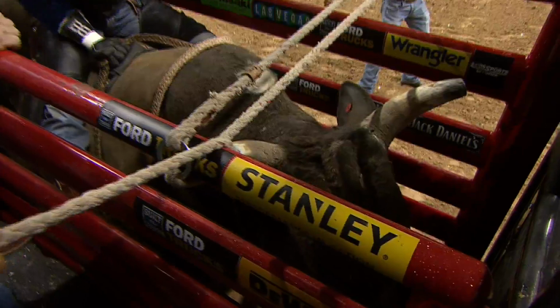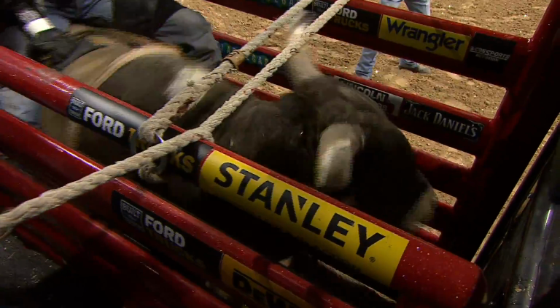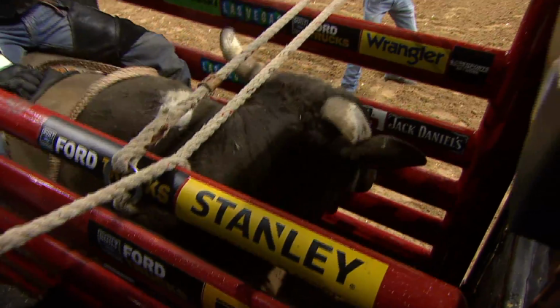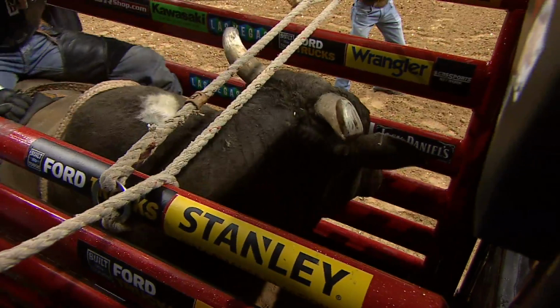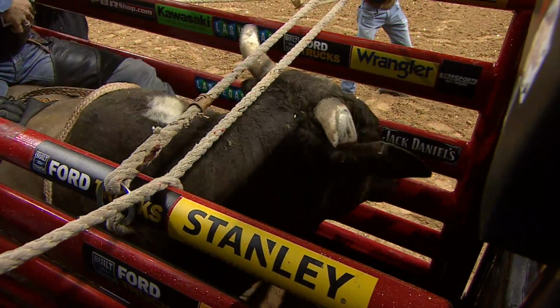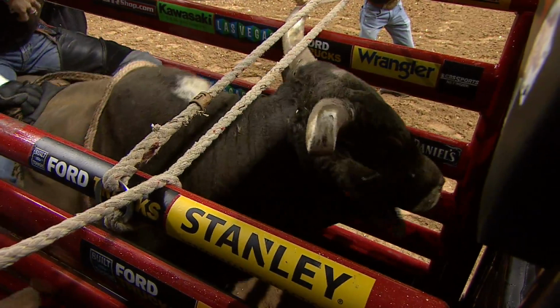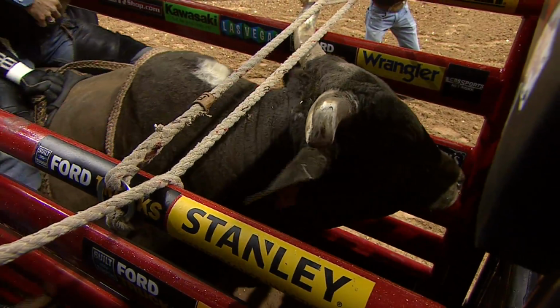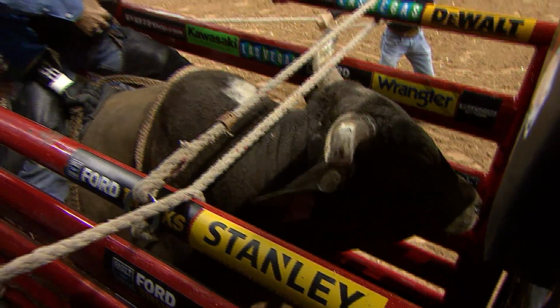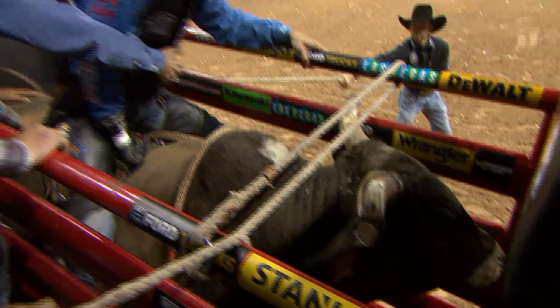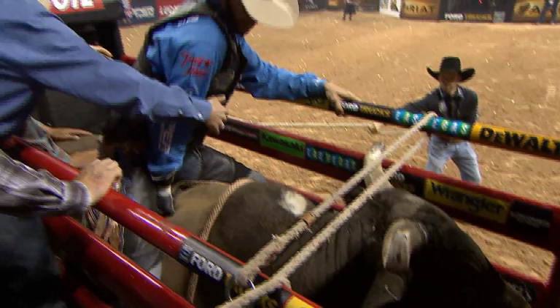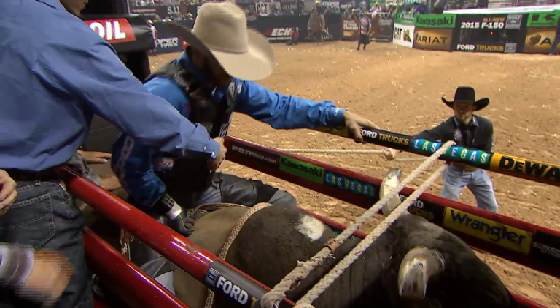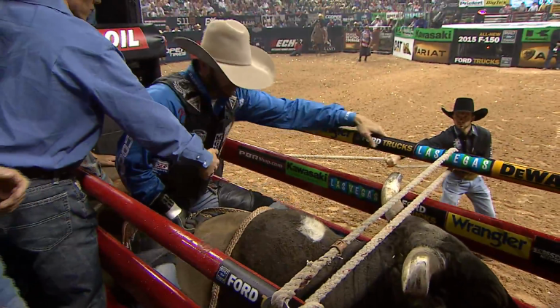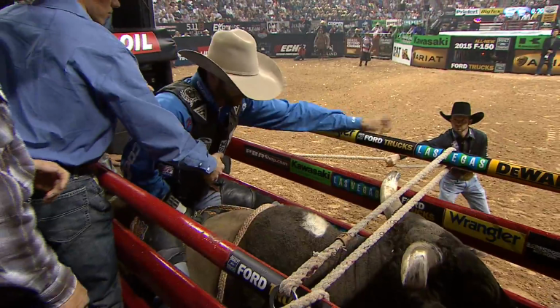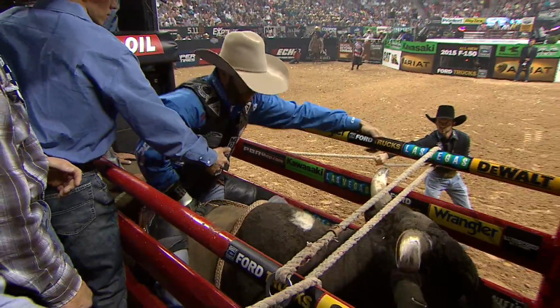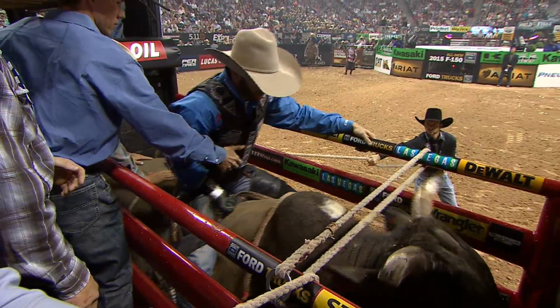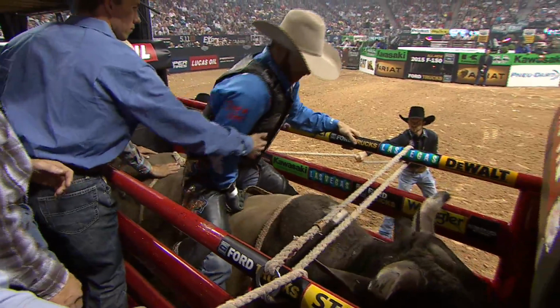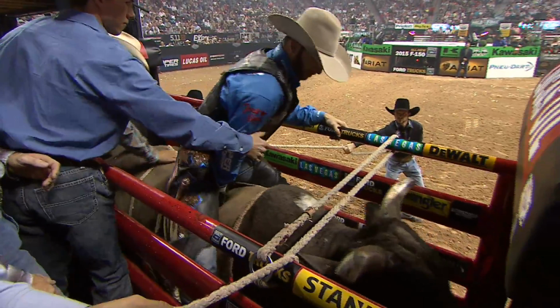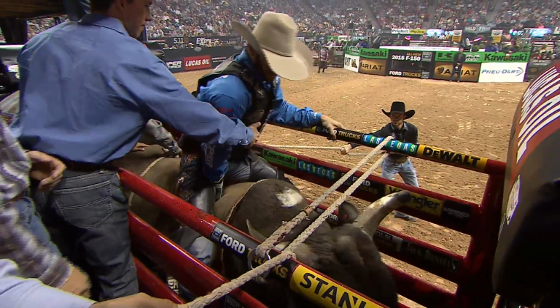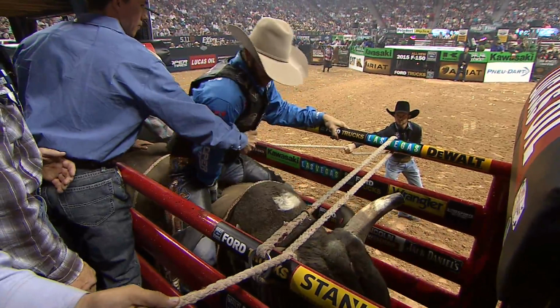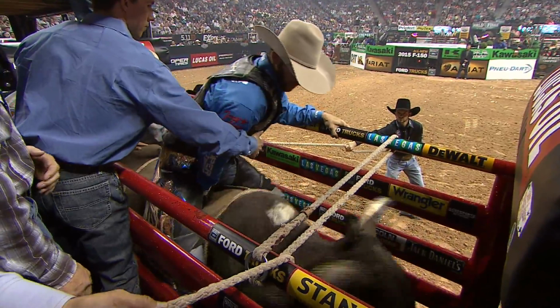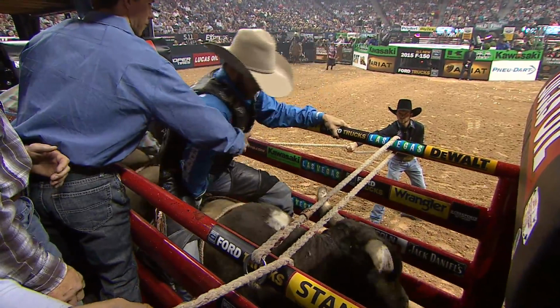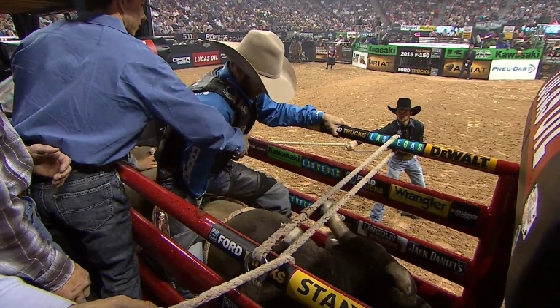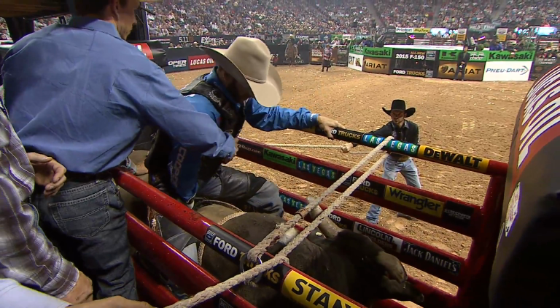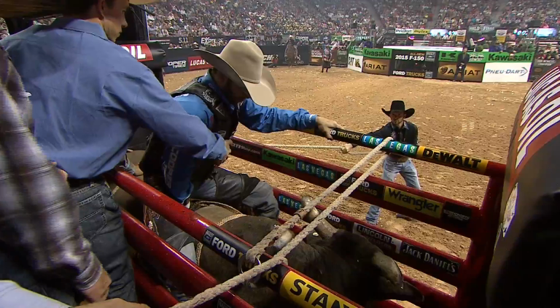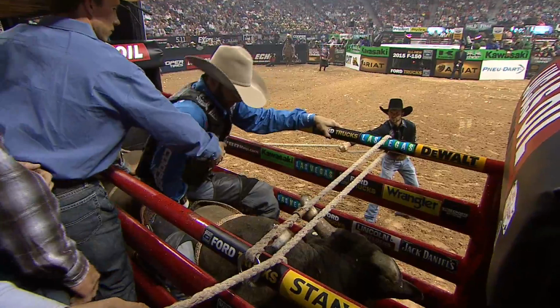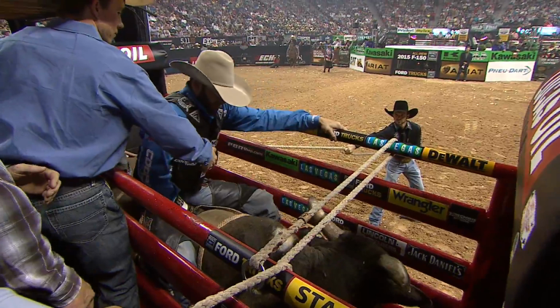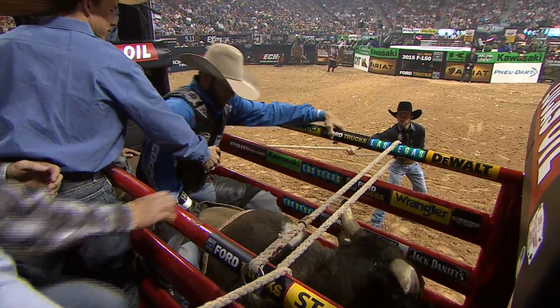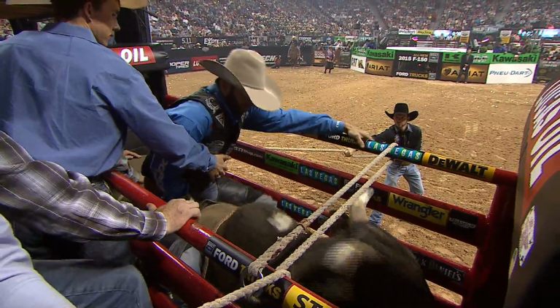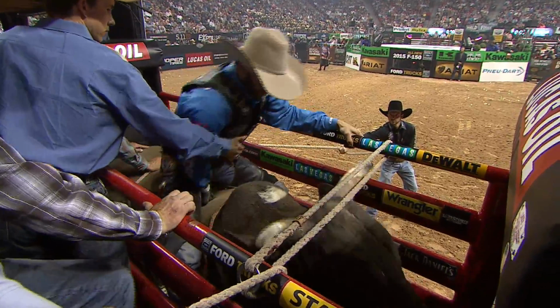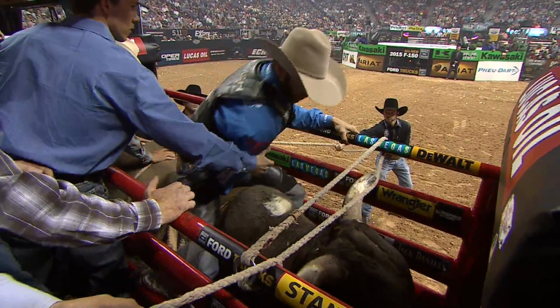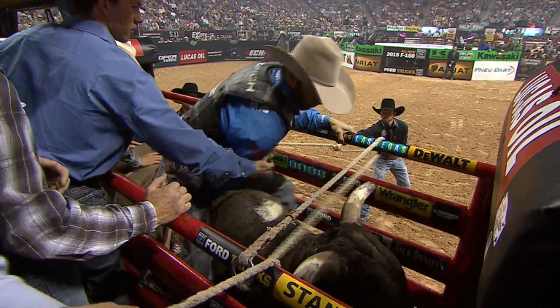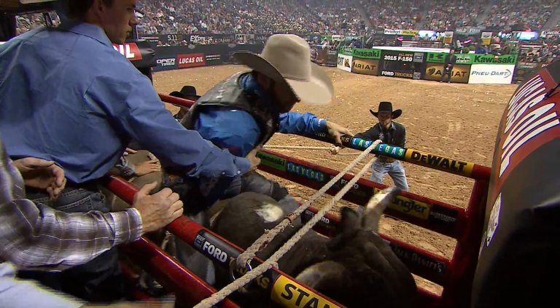What you're learning to do right here — this bull's going to be big time up in the front end. You're going to crawl out over the front end, and then you're going to sit down and meet the kick. It's going to feel like a million bucks when it goes right.